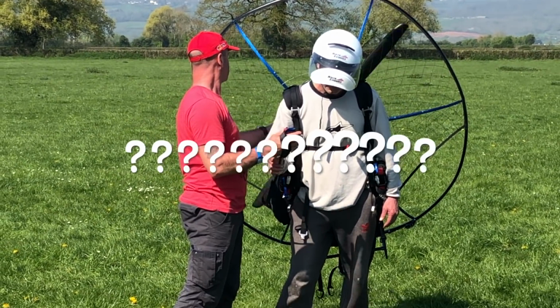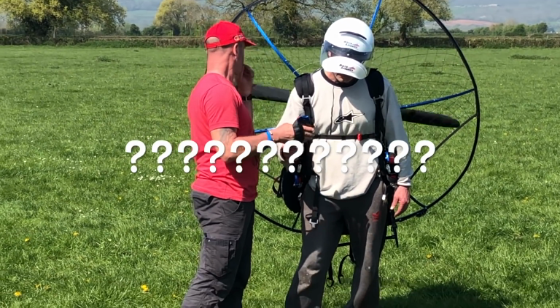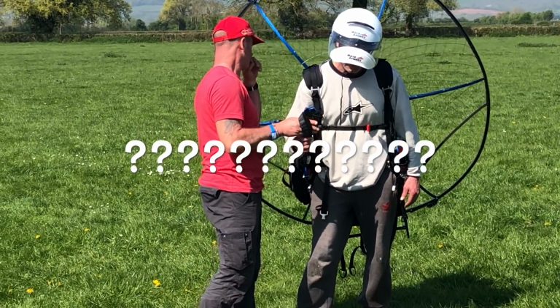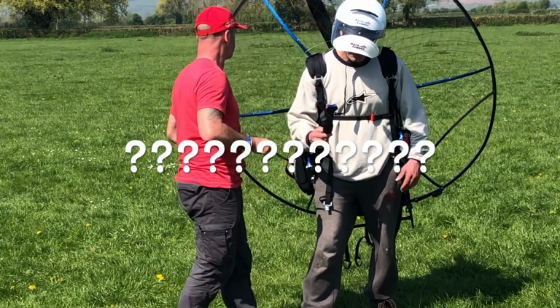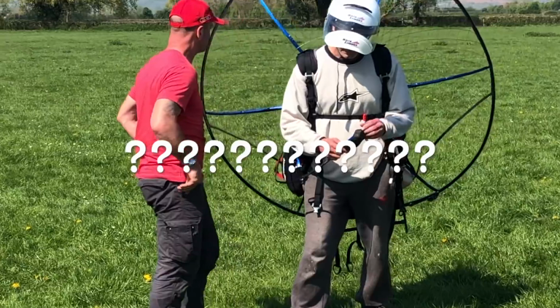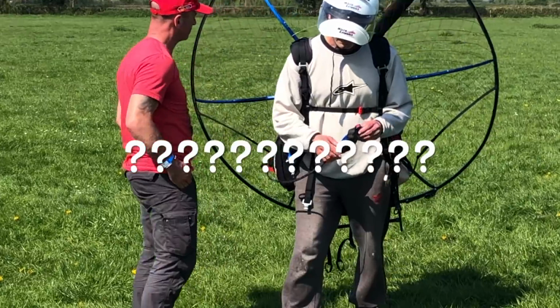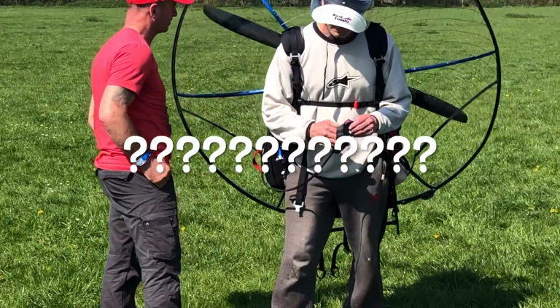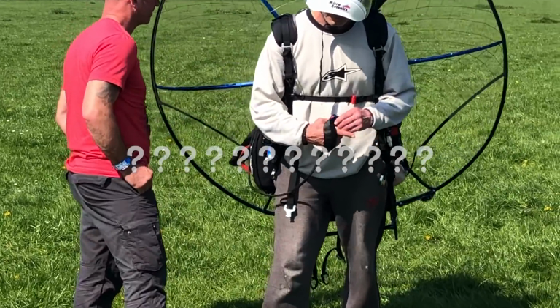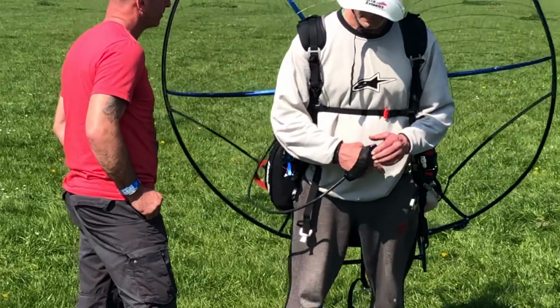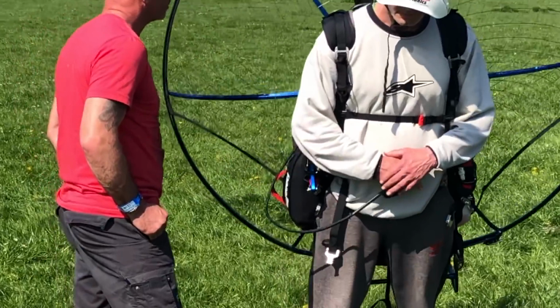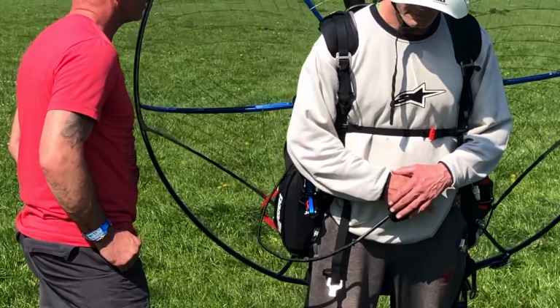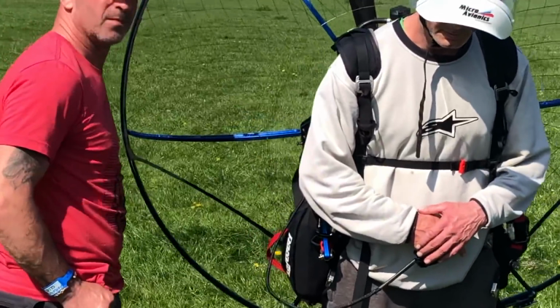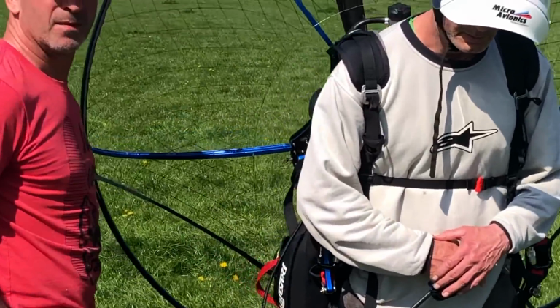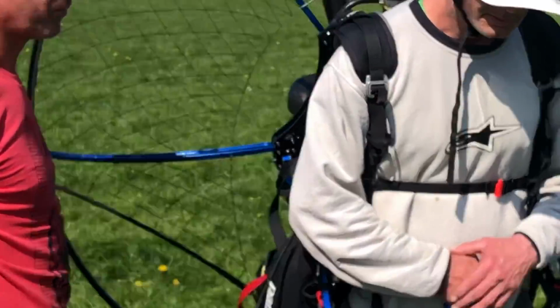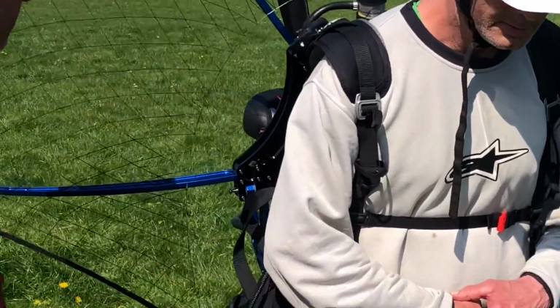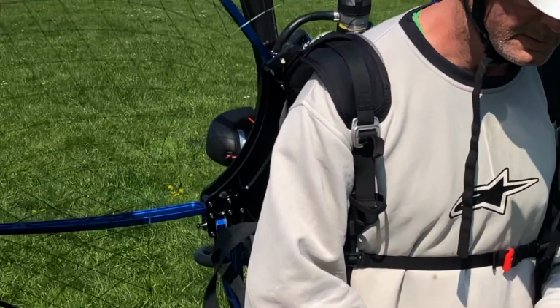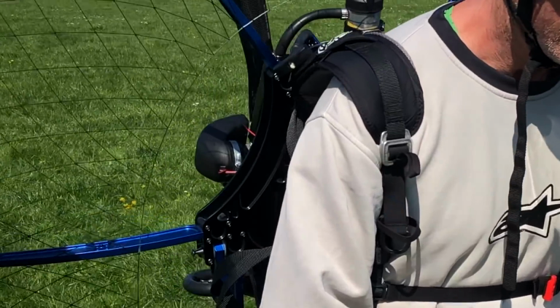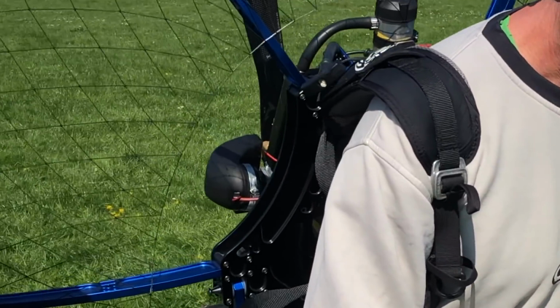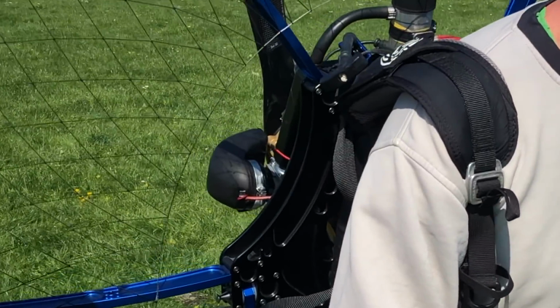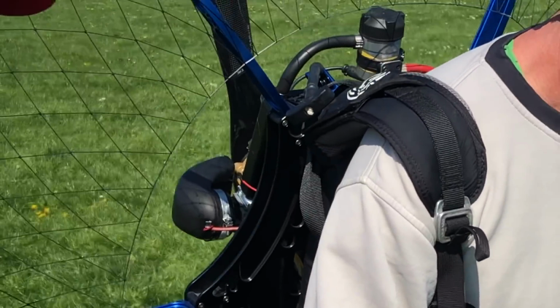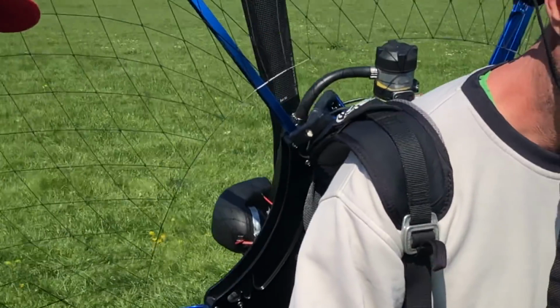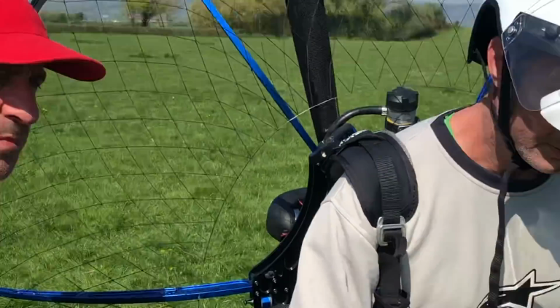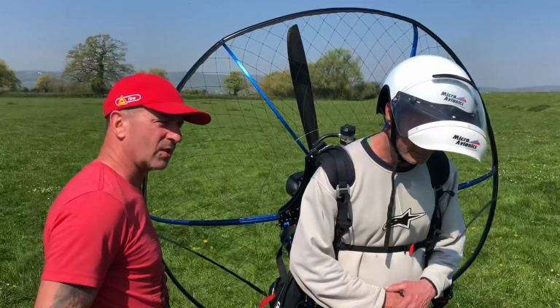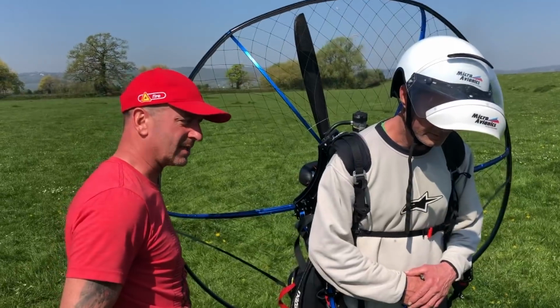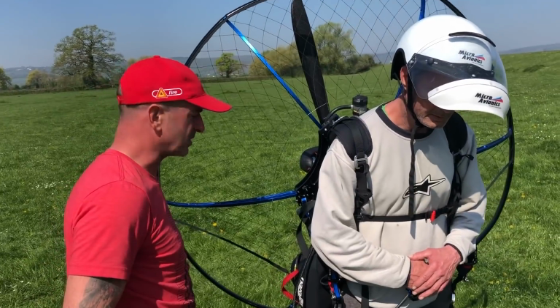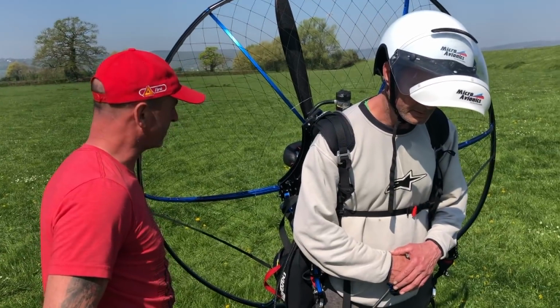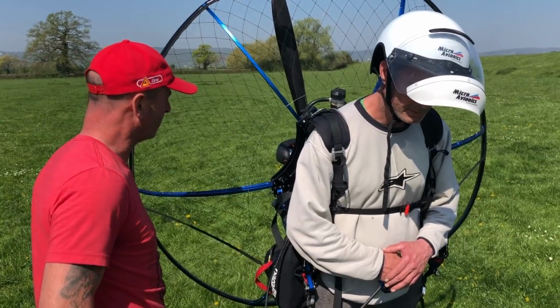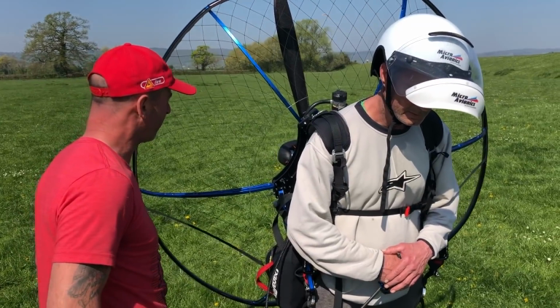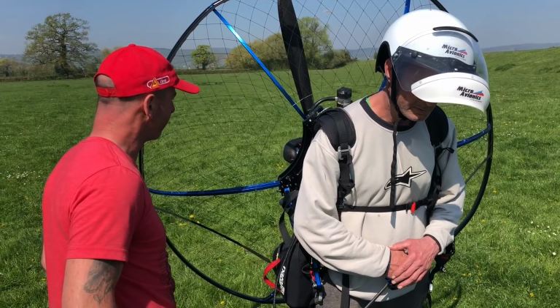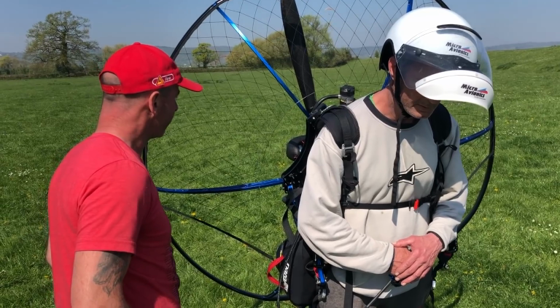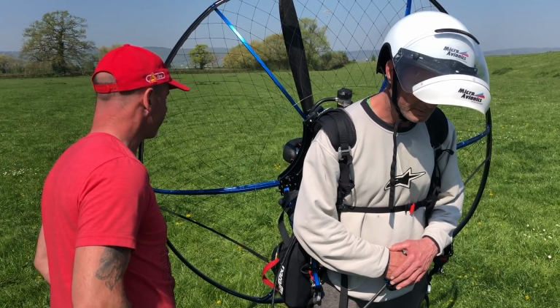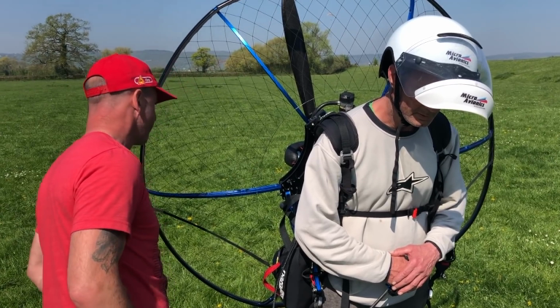Why is it doing that? You're not doing anything different there, no? It just does that, does it? Yeah. You prime it and it runs on the prime, and then once the prime's gone it dies and it doesn't respond to the throttle. It might be something else then as well.